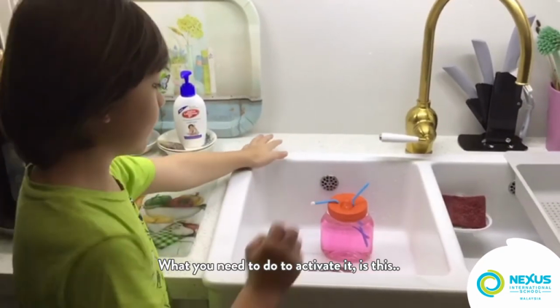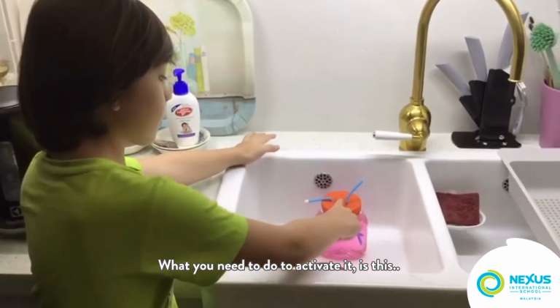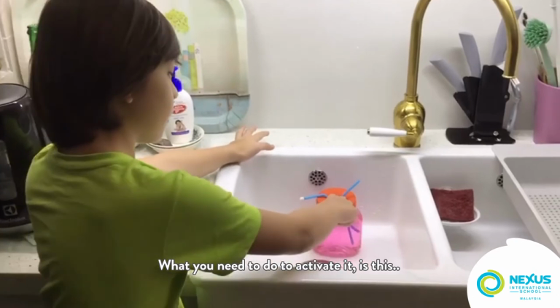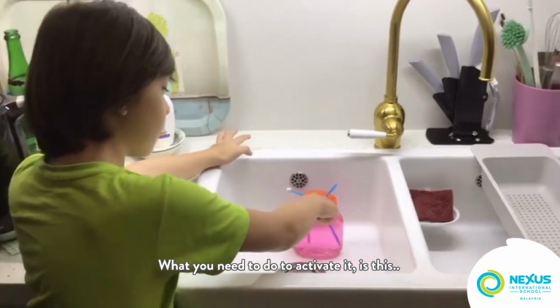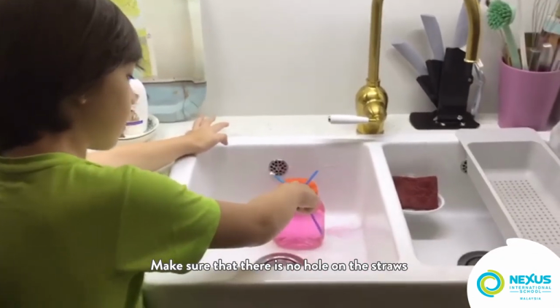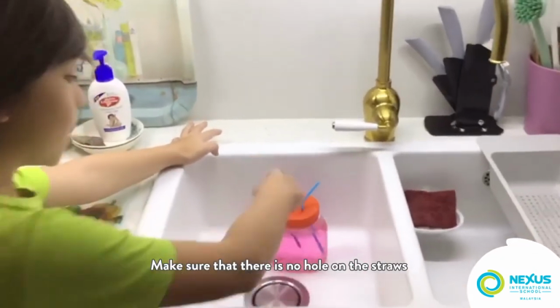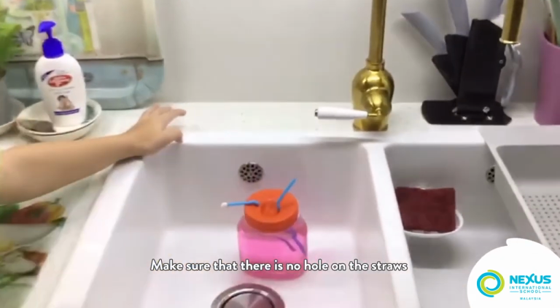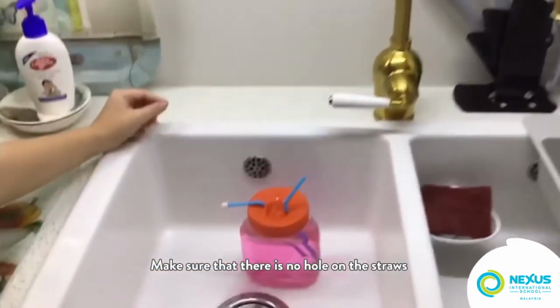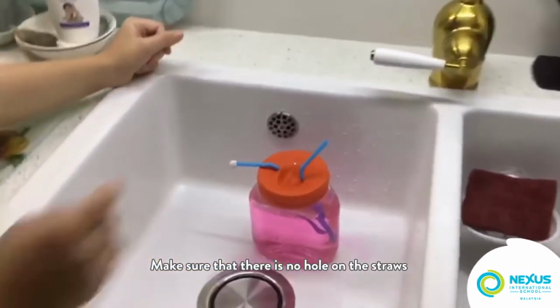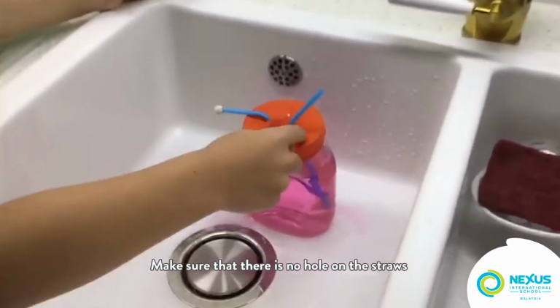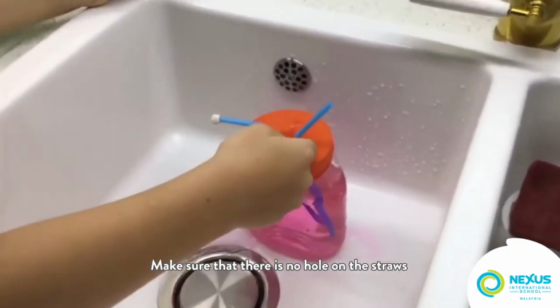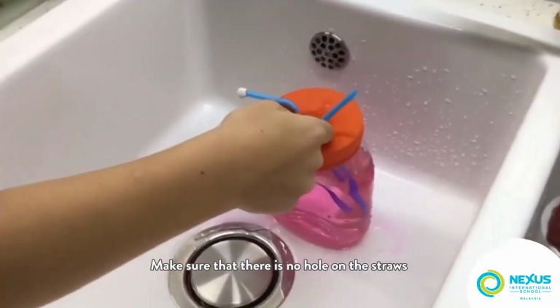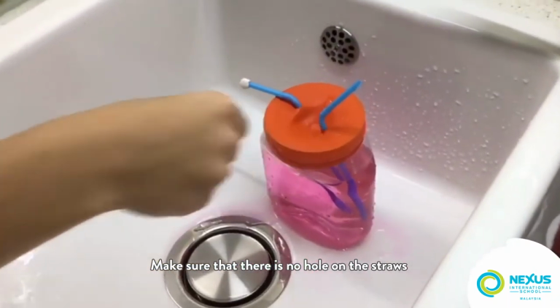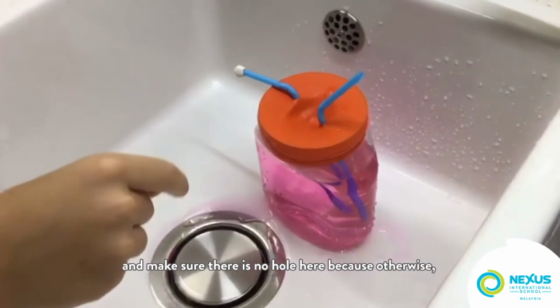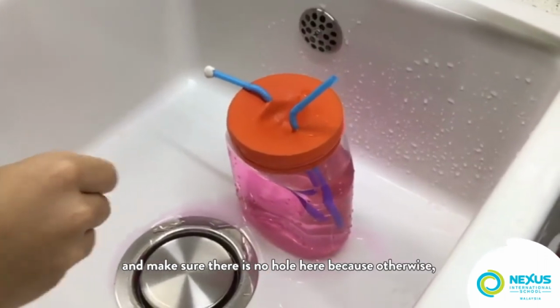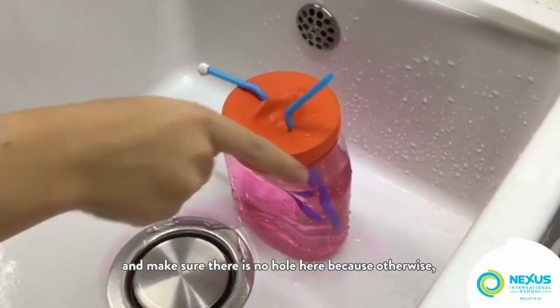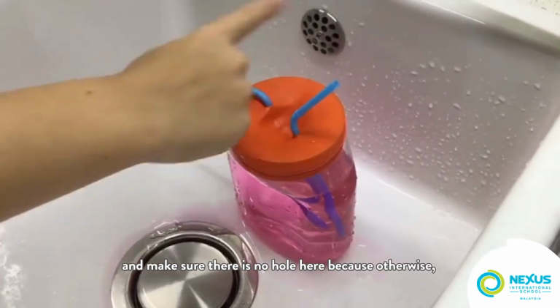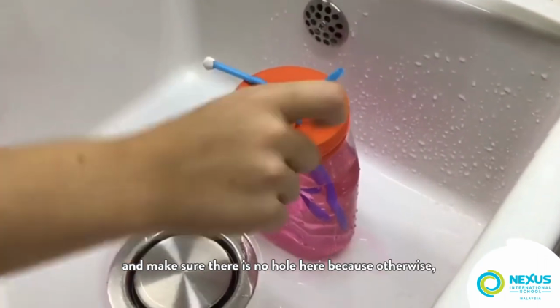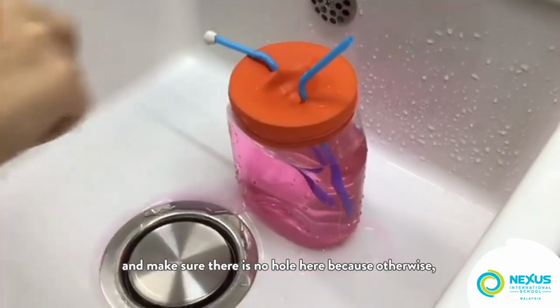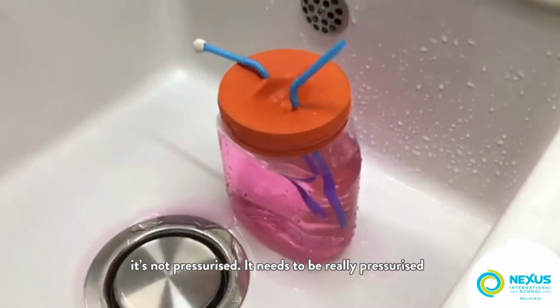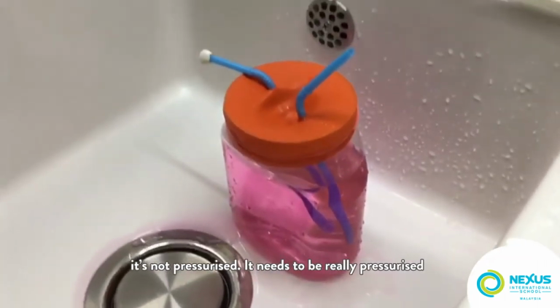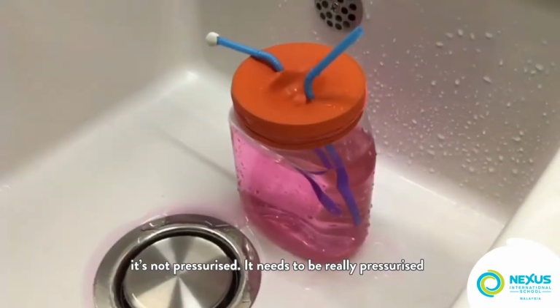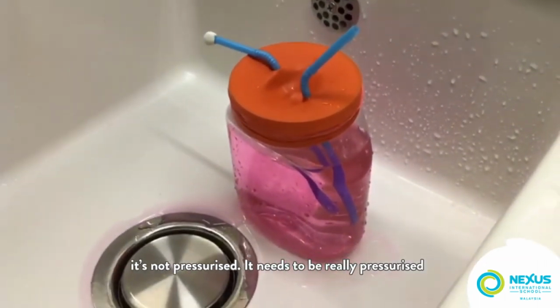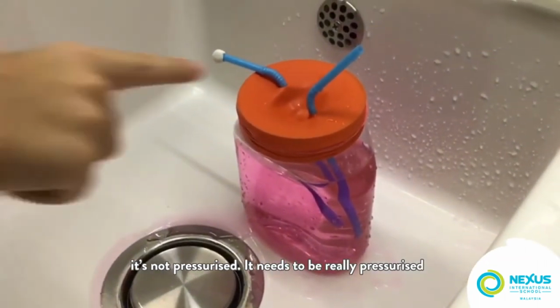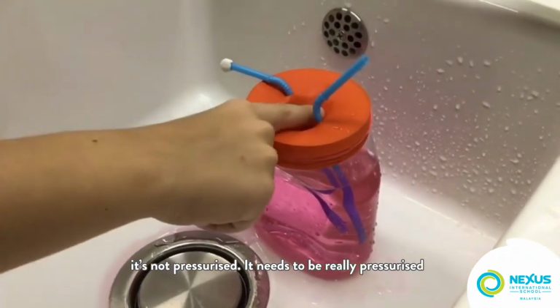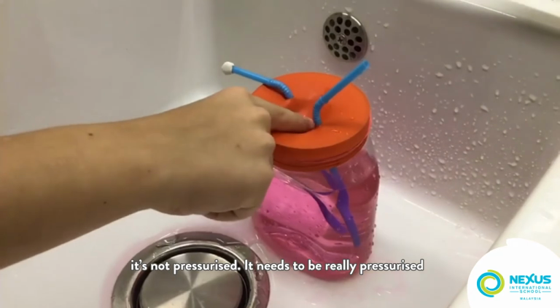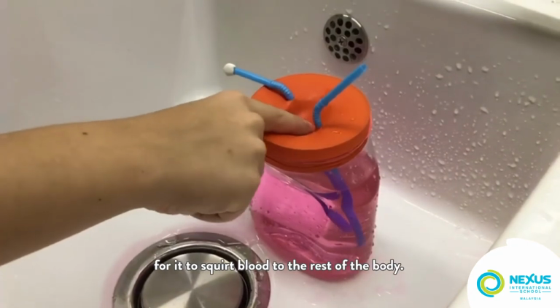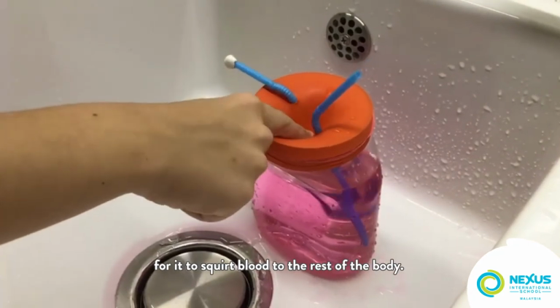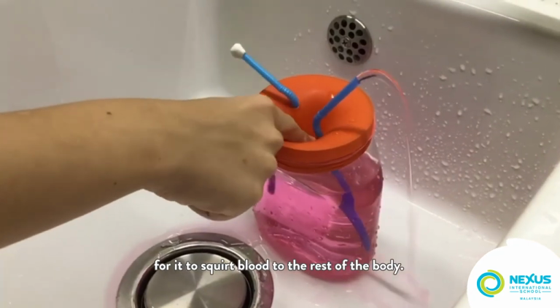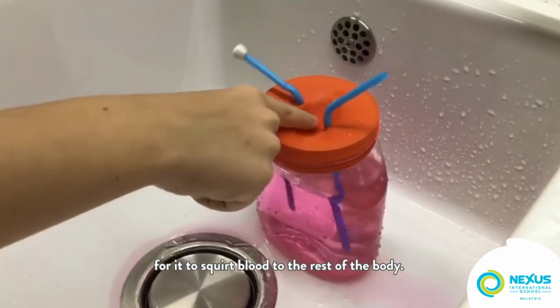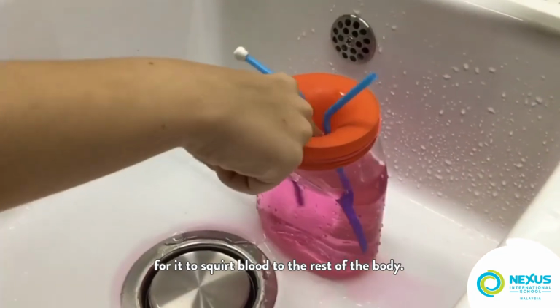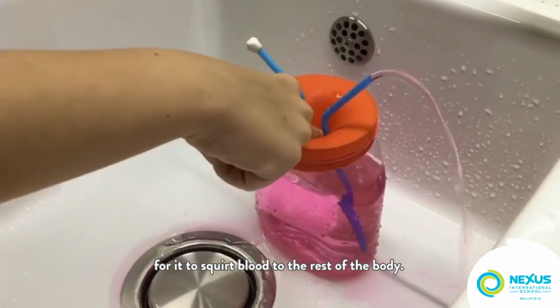Make sure that there is no hole in the straws and make sure there is no hole here, because otherwise it's not pressurized. It needs to be really pressurized for it to squirt blood to the rest of the body.